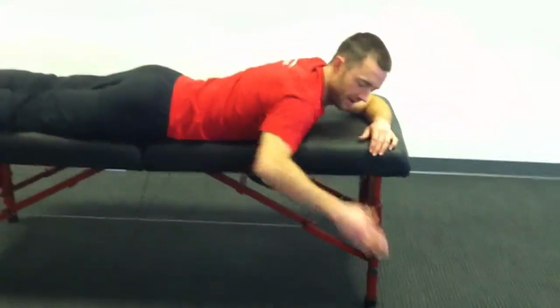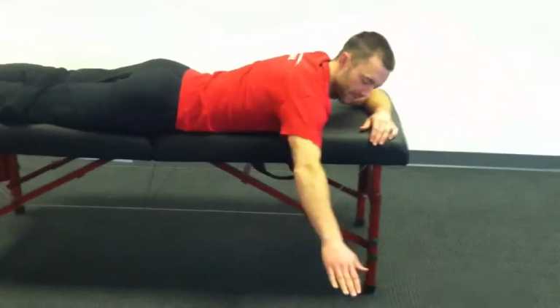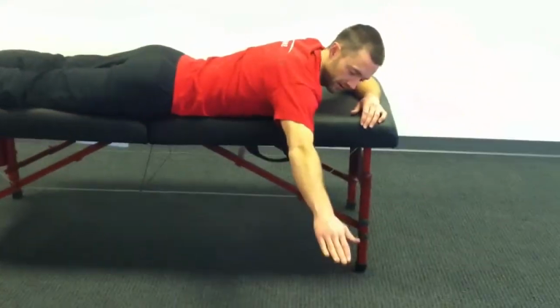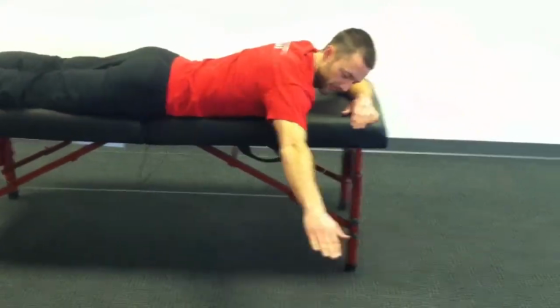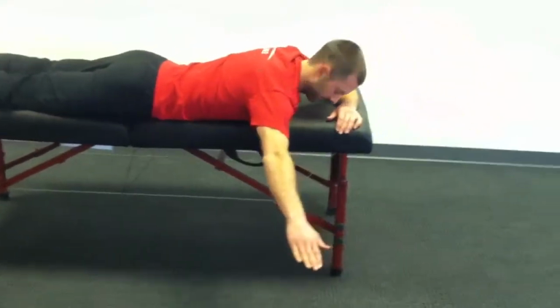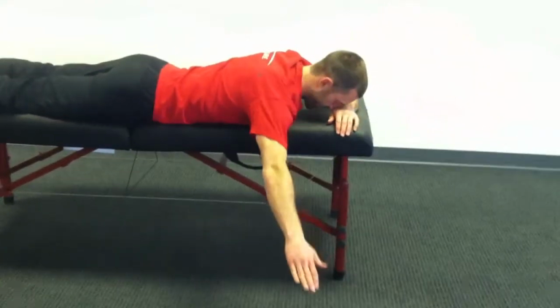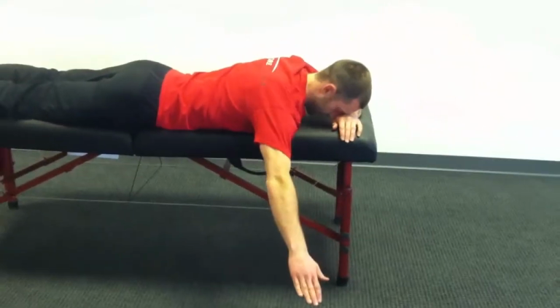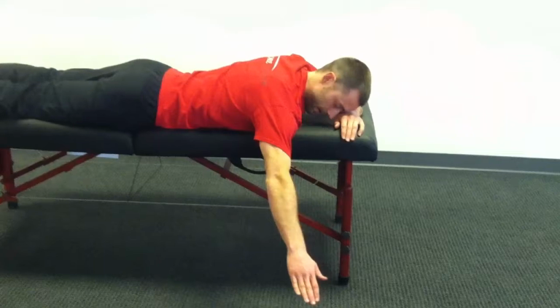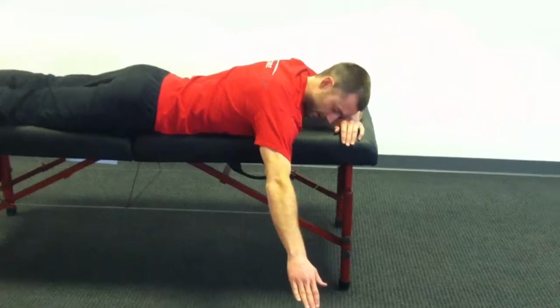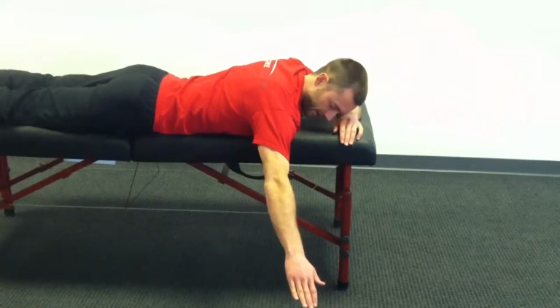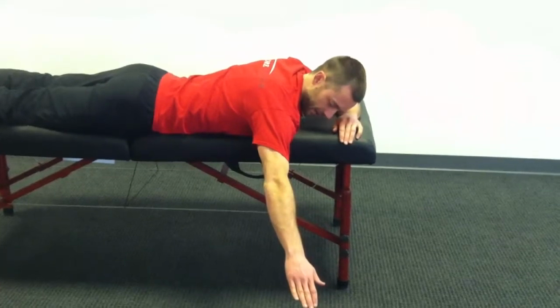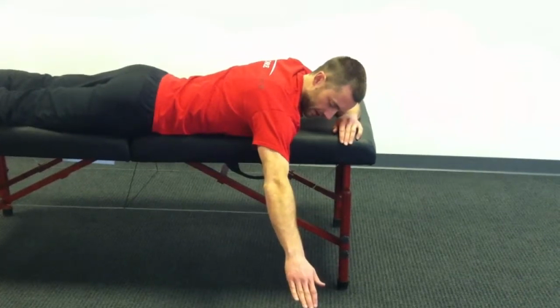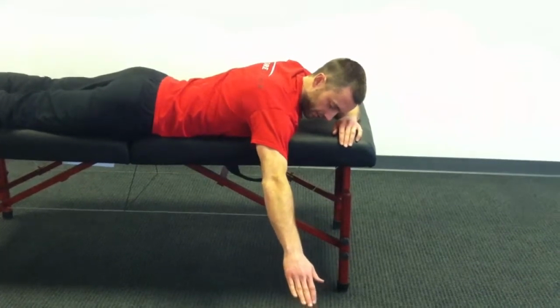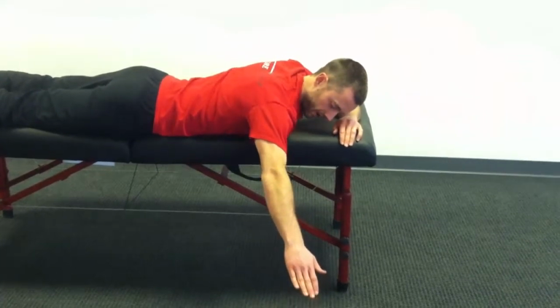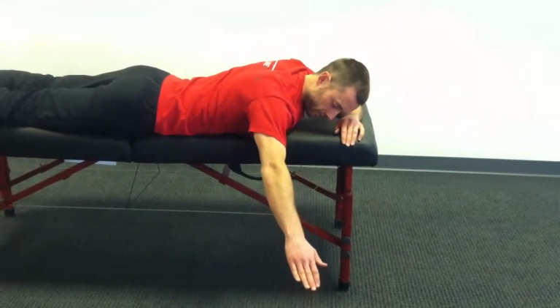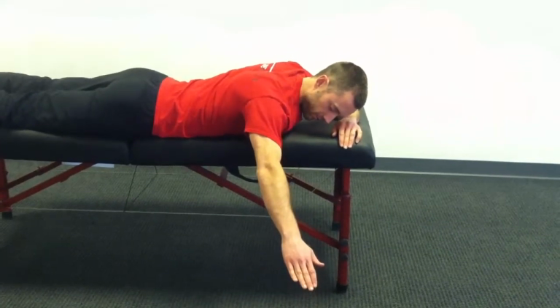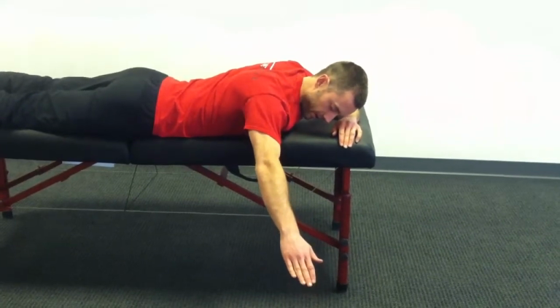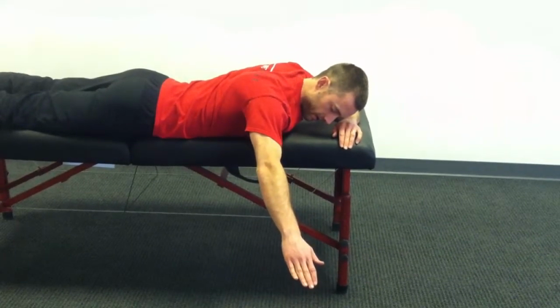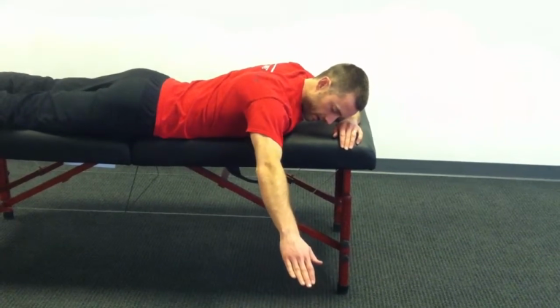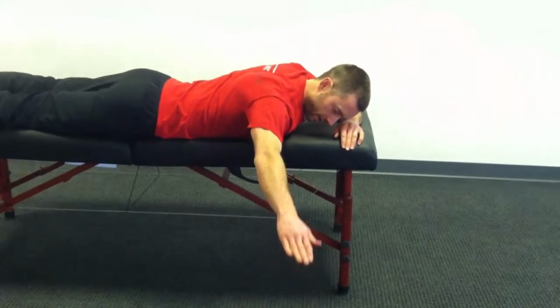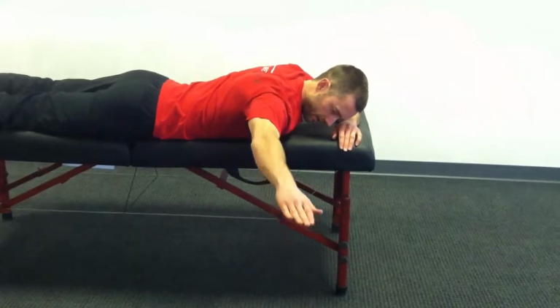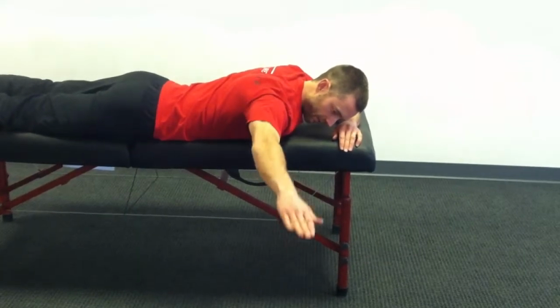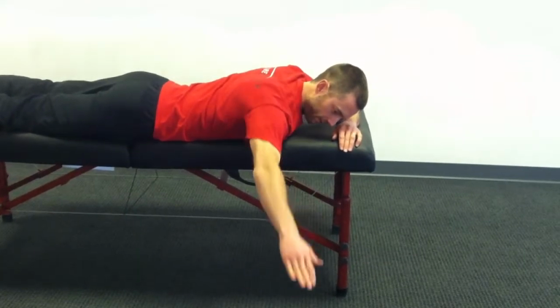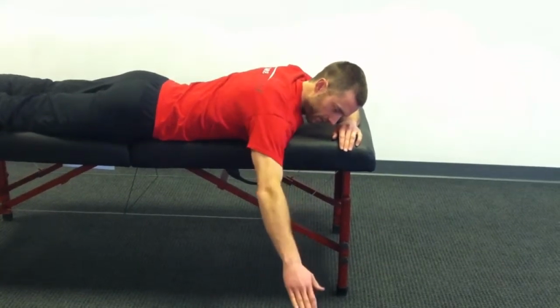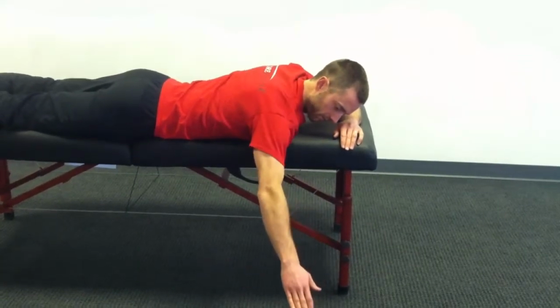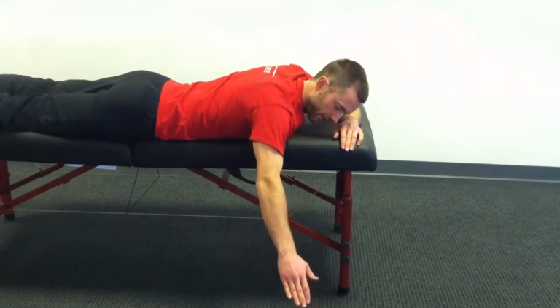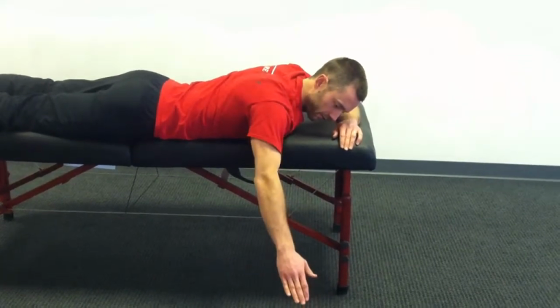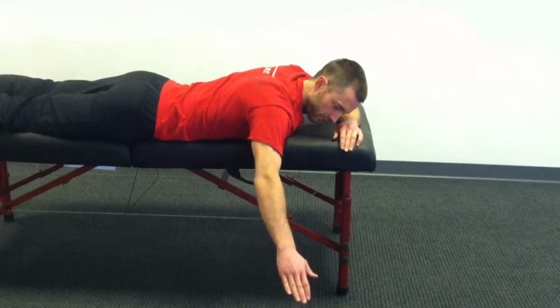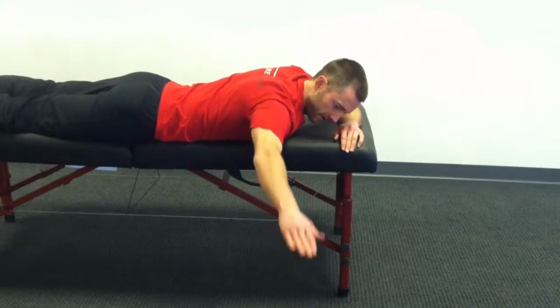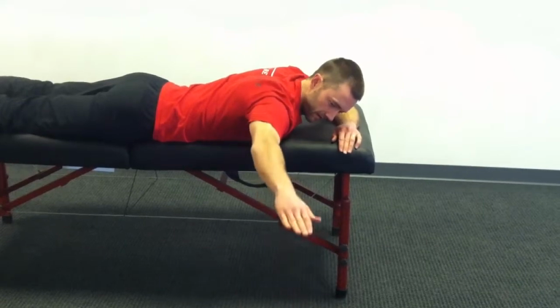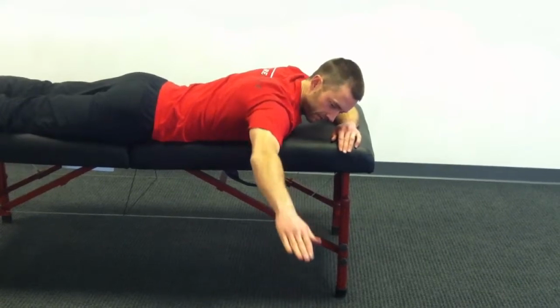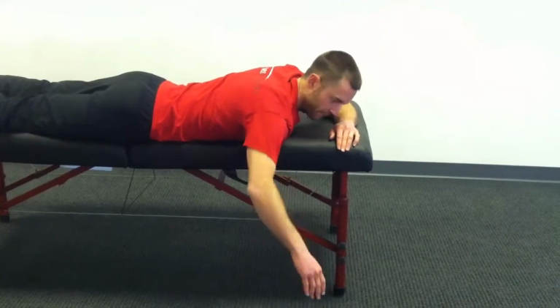Then you're going to come out to the side. Same thing here — retract the shoulder blade and then lift up. Retract the shoulder blade, lift up.